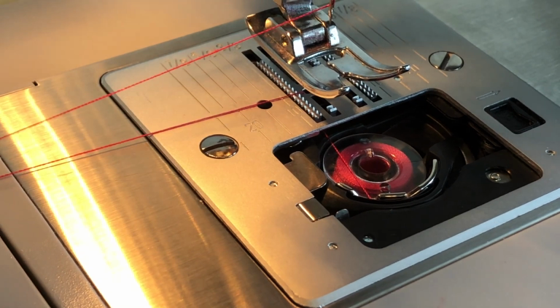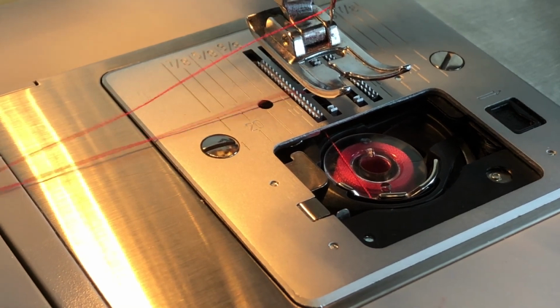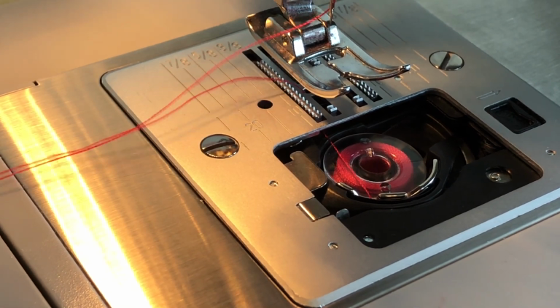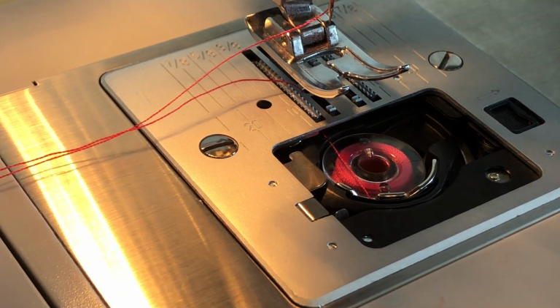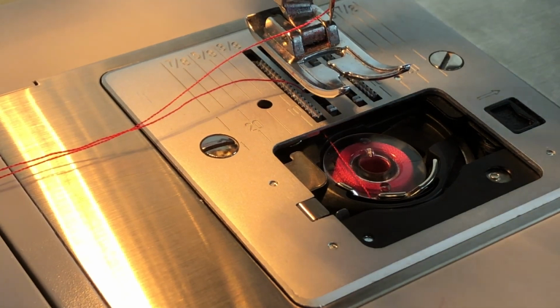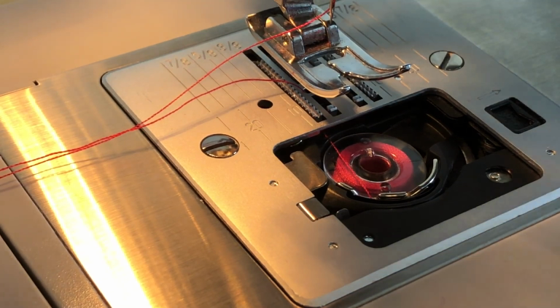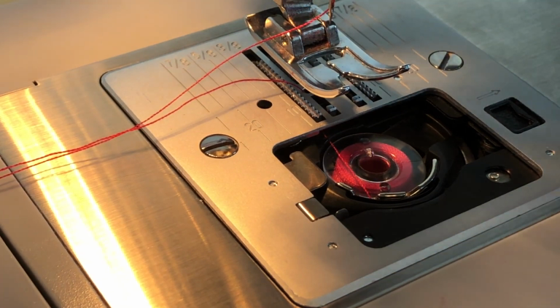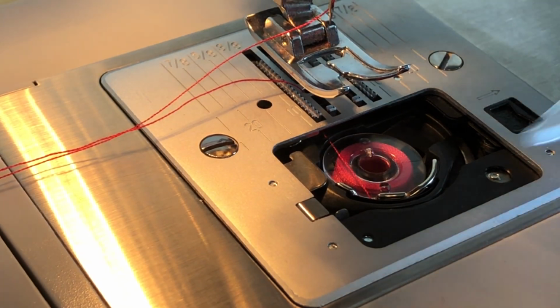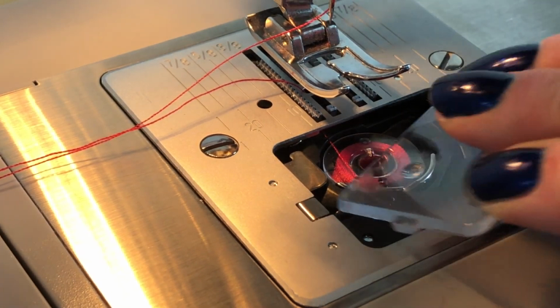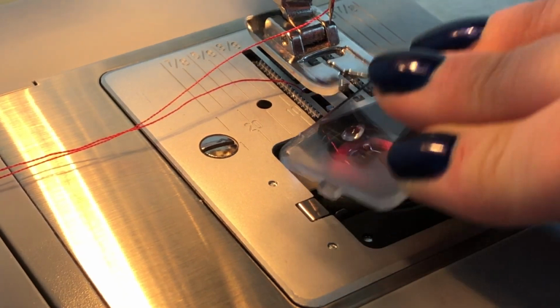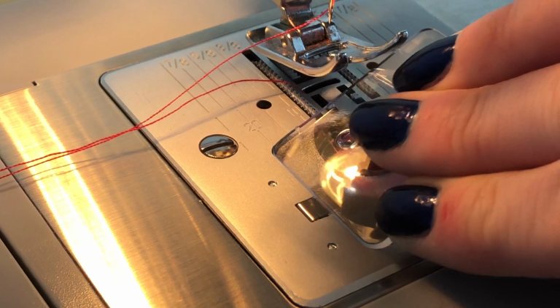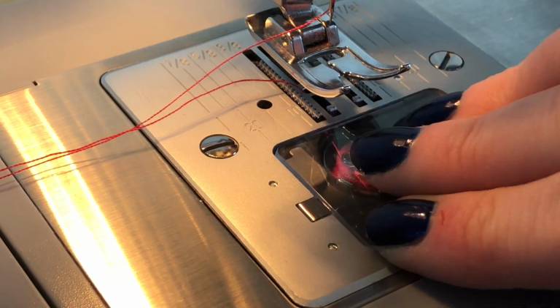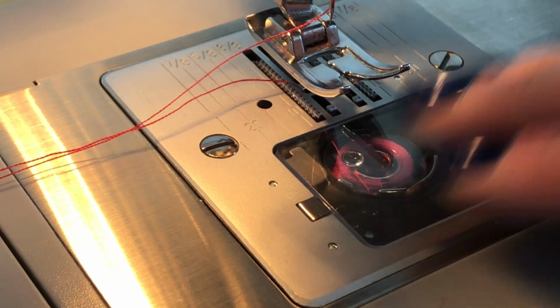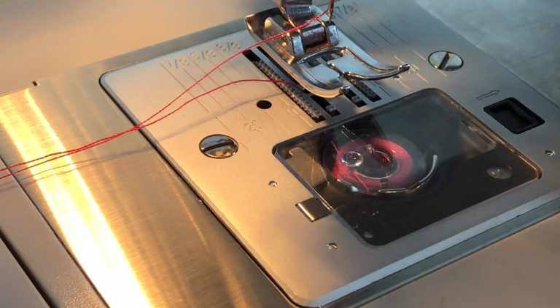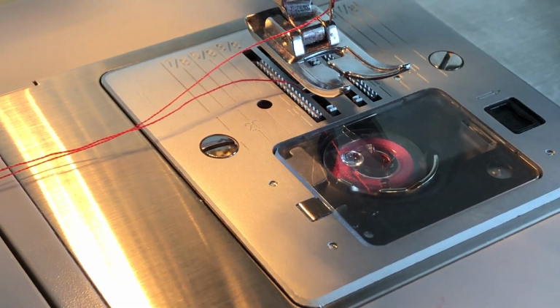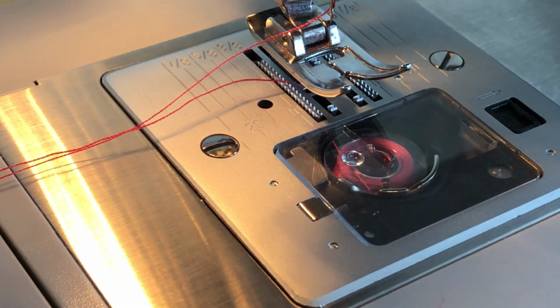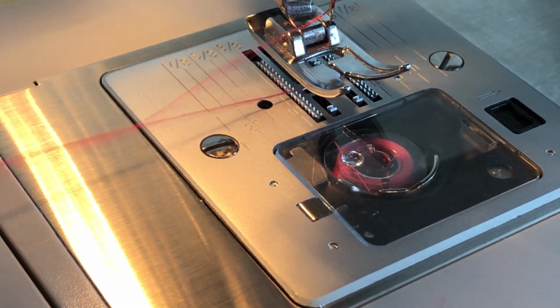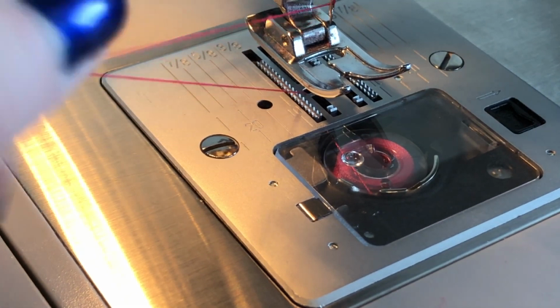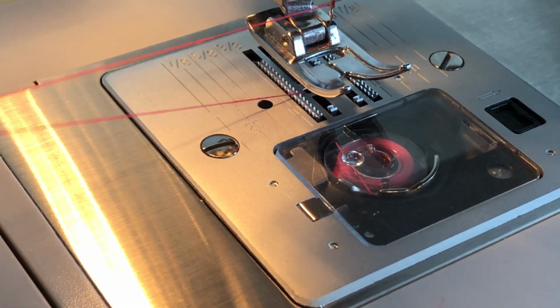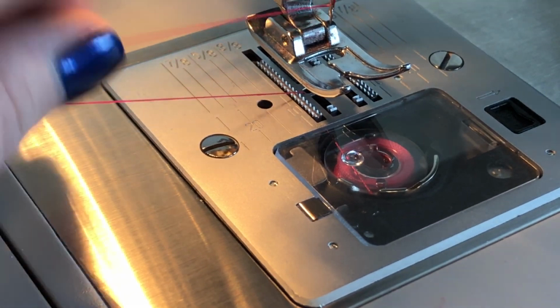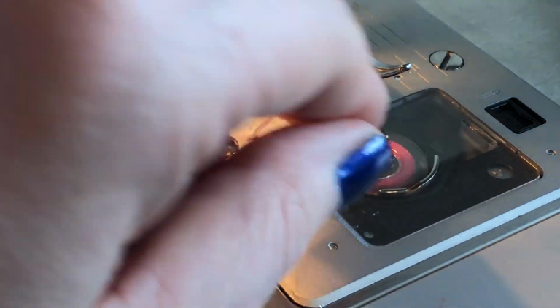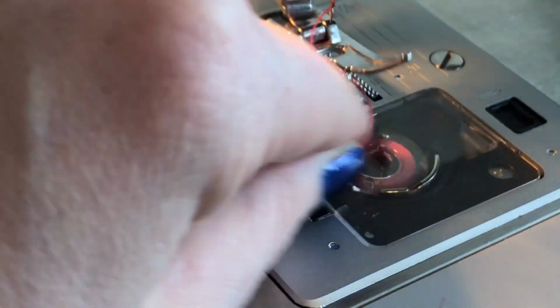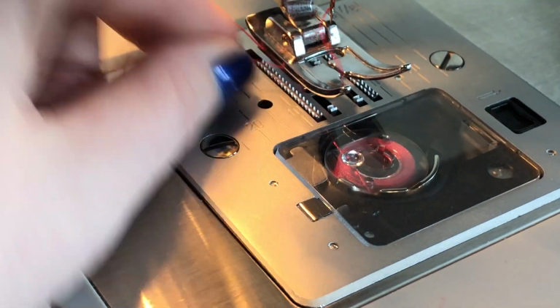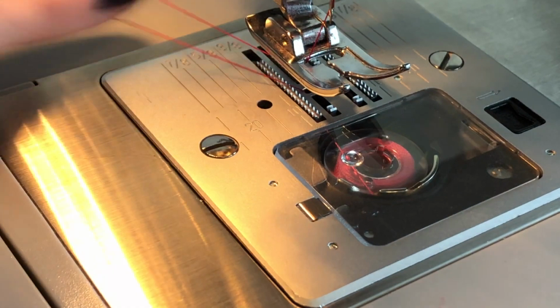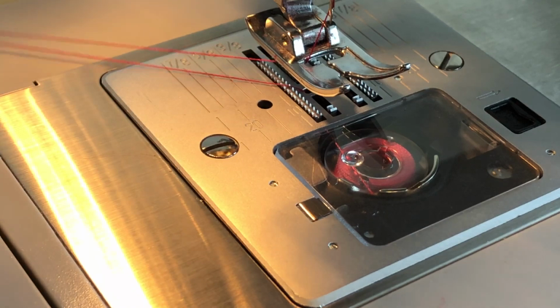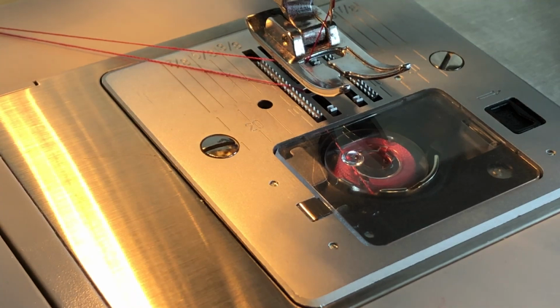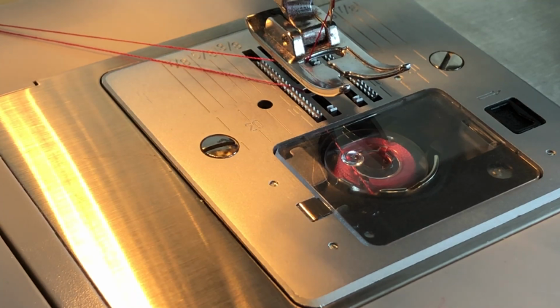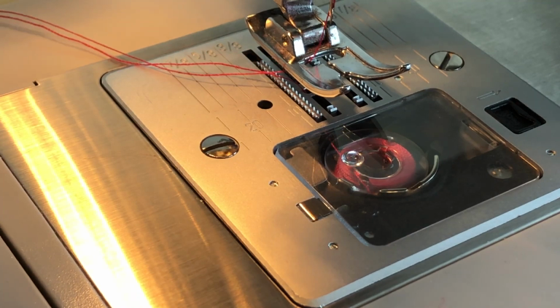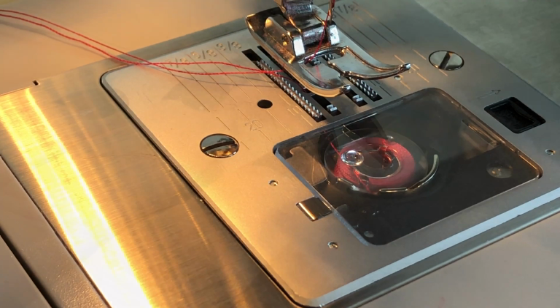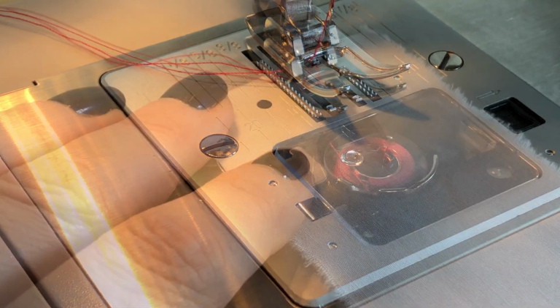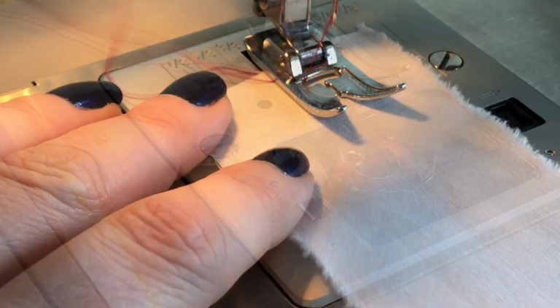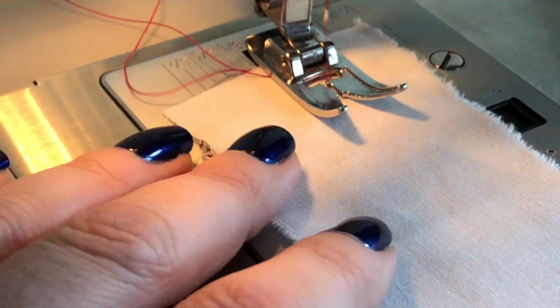Replace the bobbin cover, then take your thread and push it through the slit in the presser foot, pushing it towards the back of the machine.